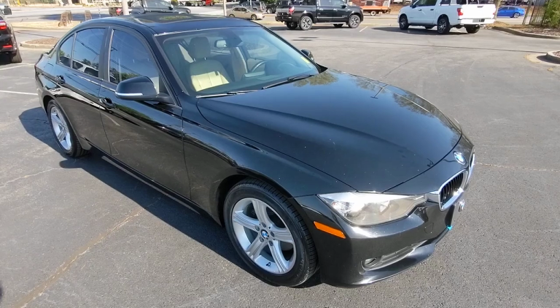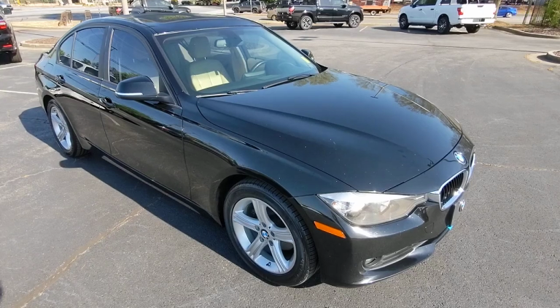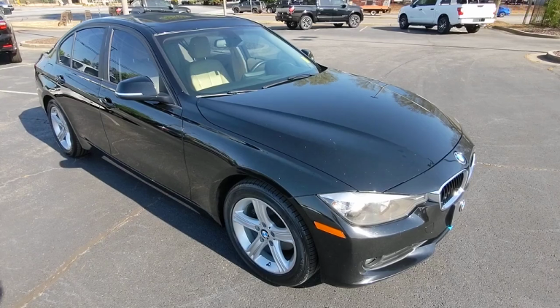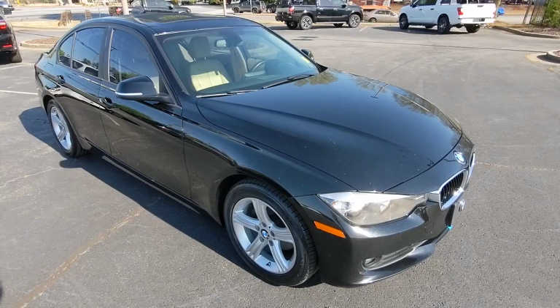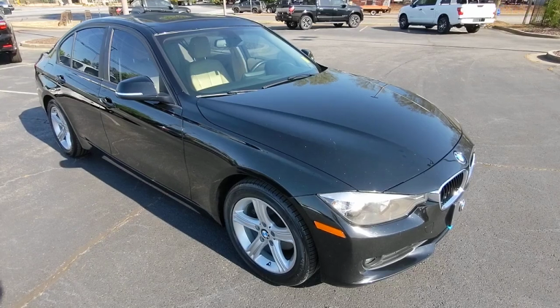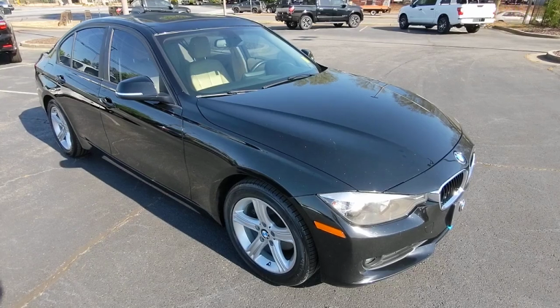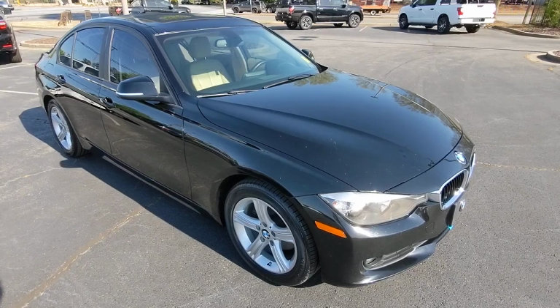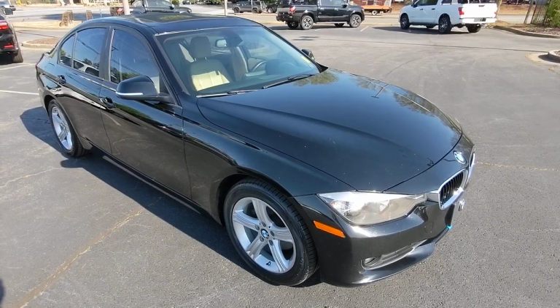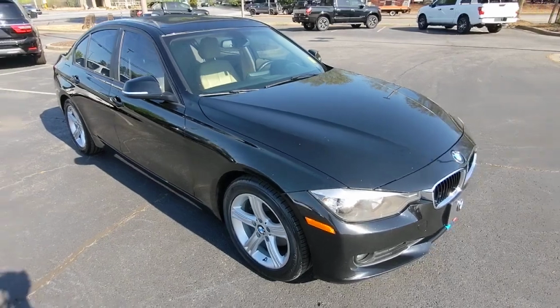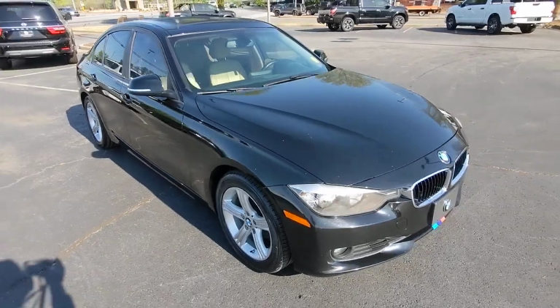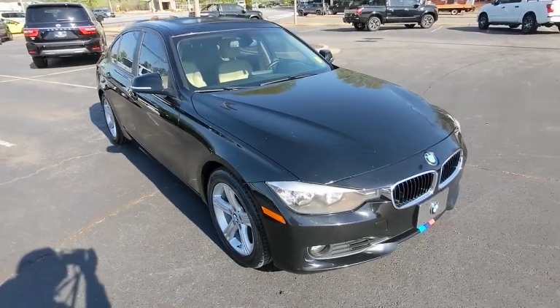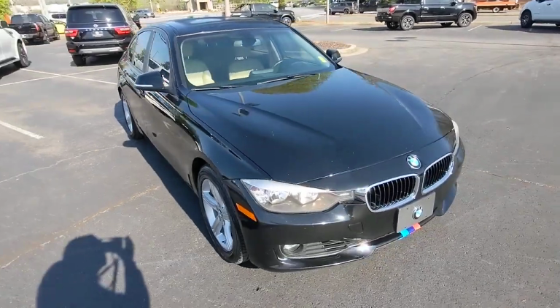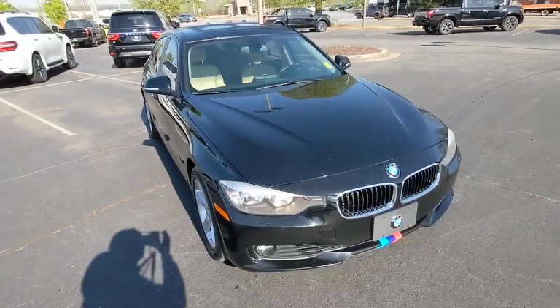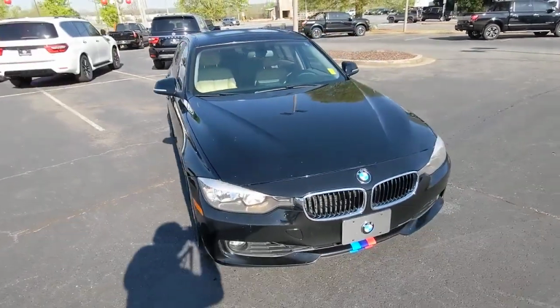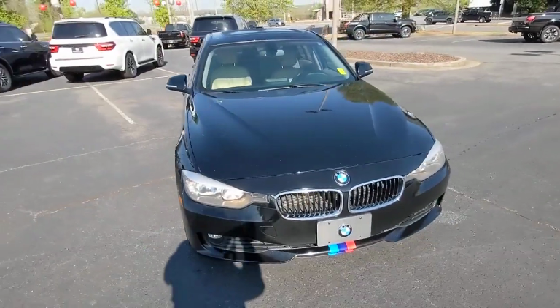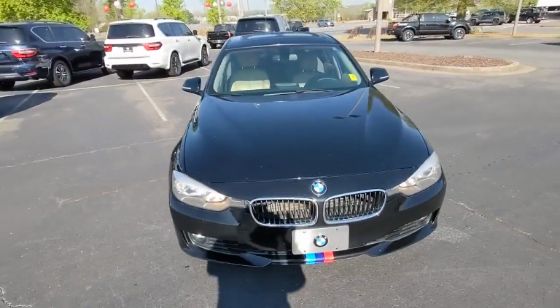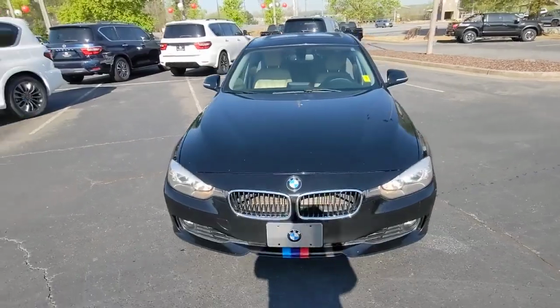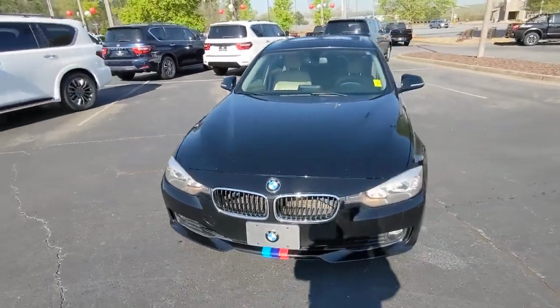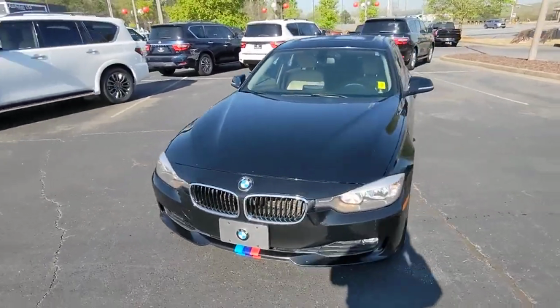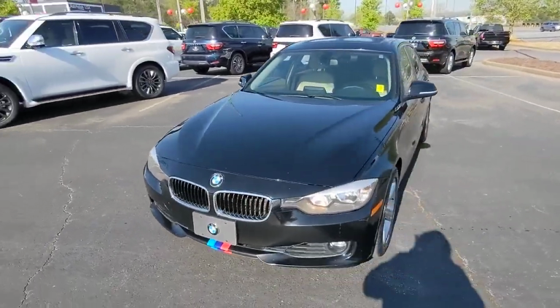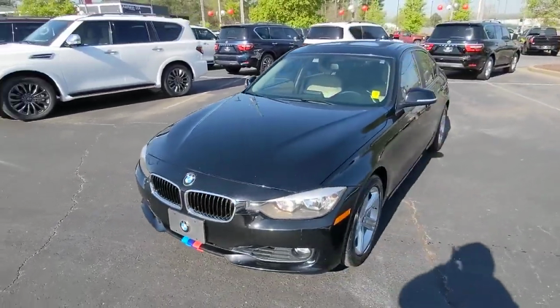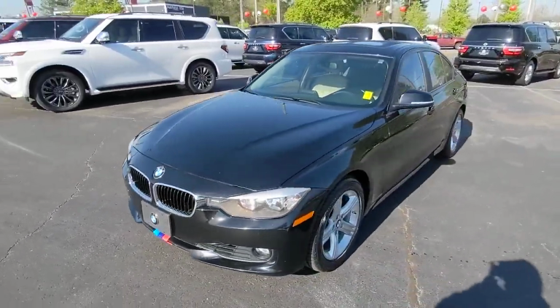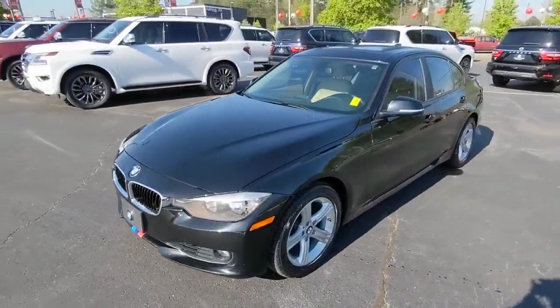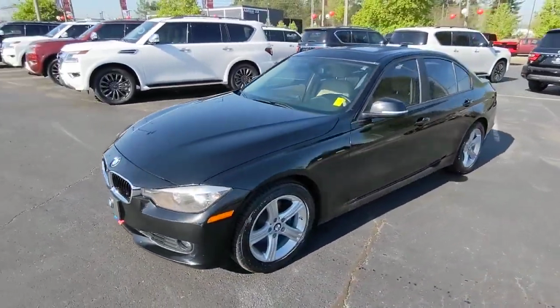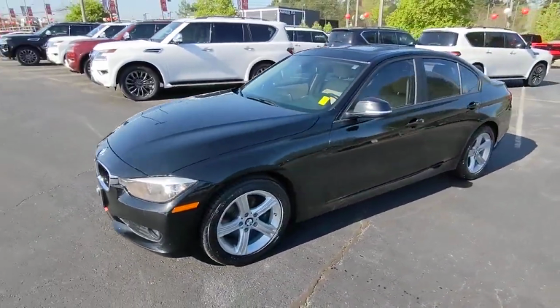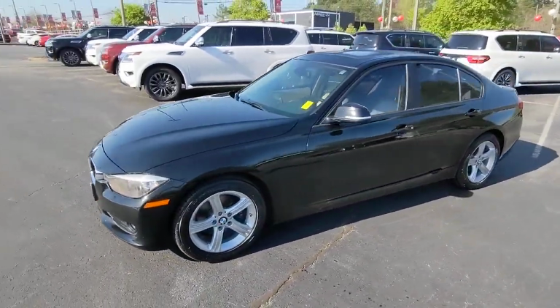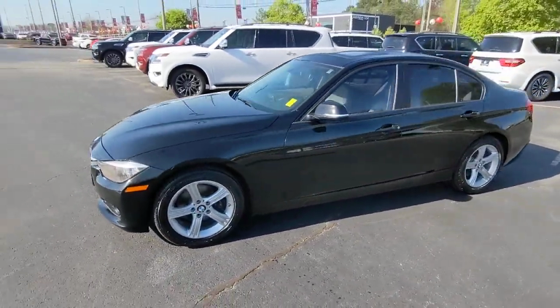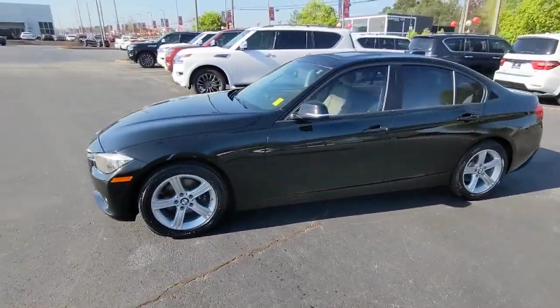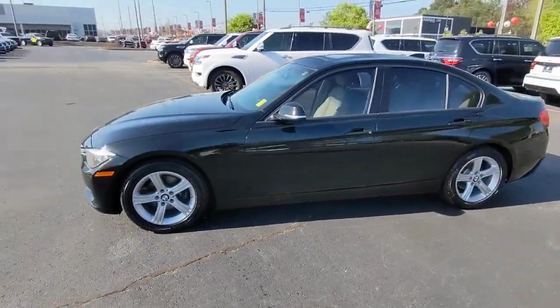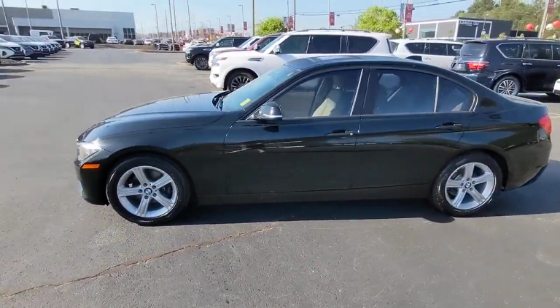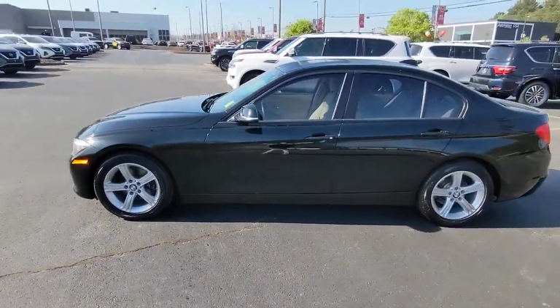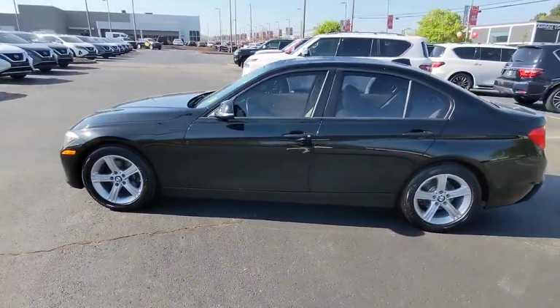Can you see yourself in the 2015 BMW 325i? With less than 90,000 miles on the odometer, this vehicle stands out from the rest.